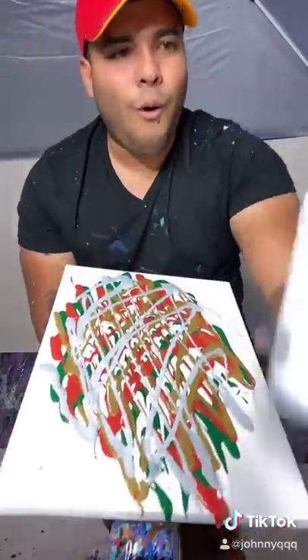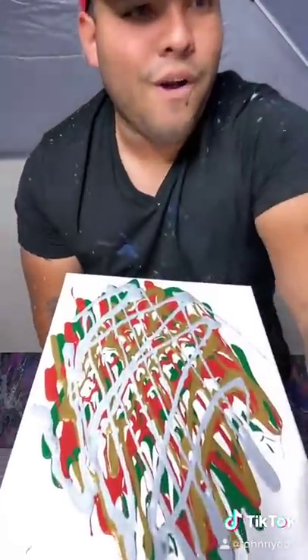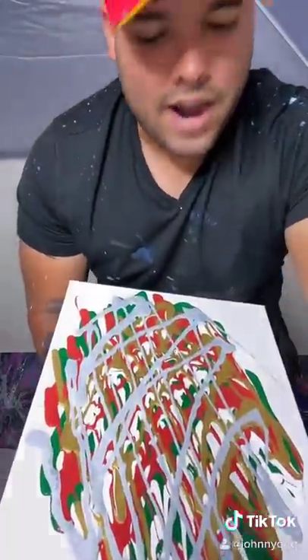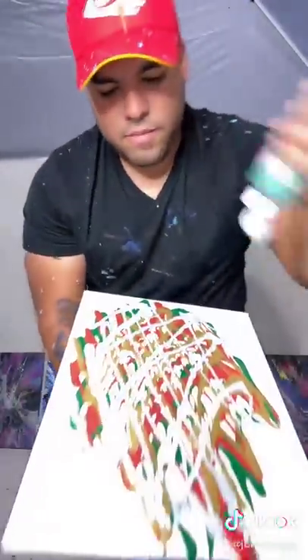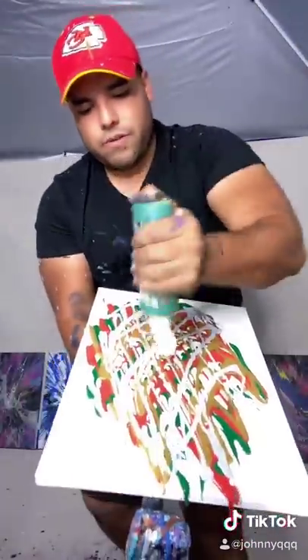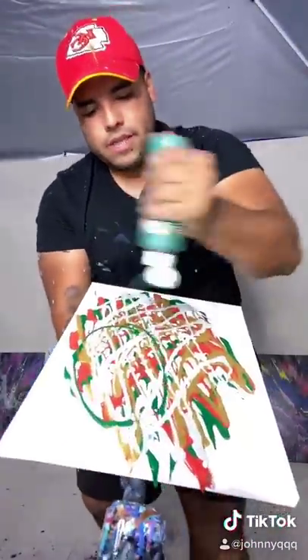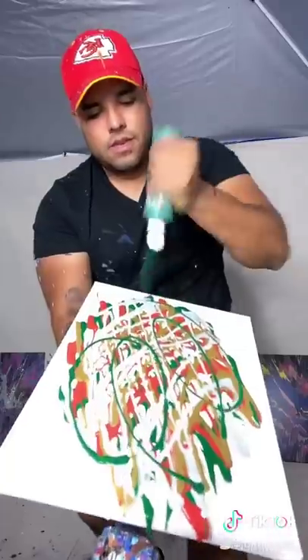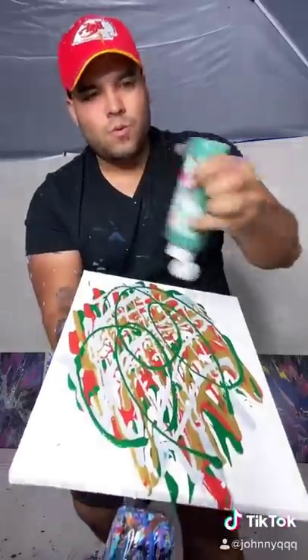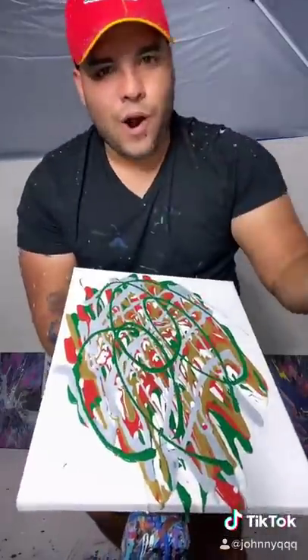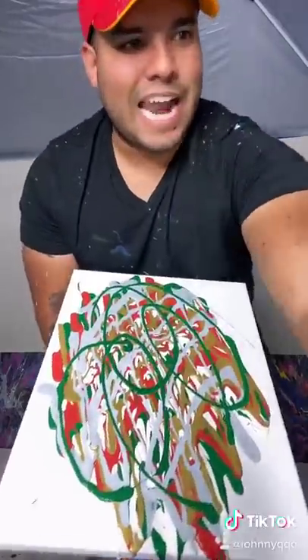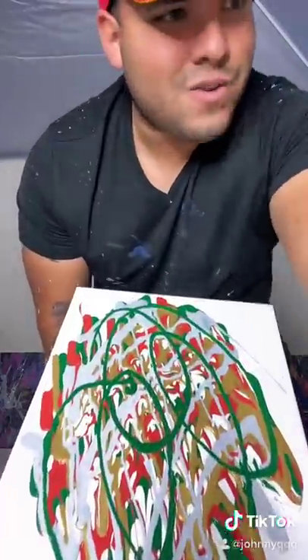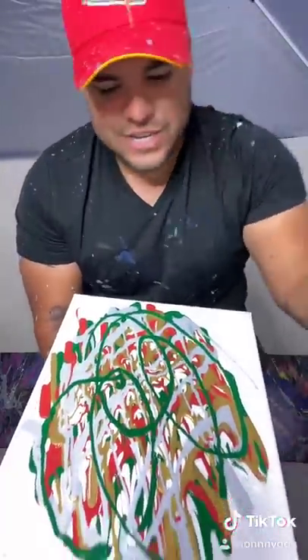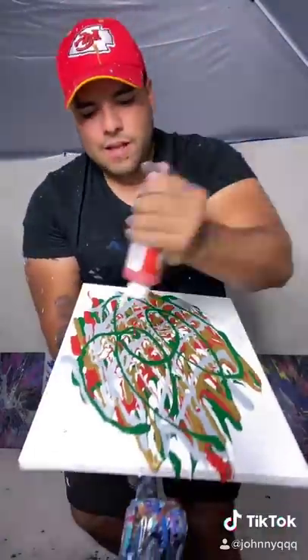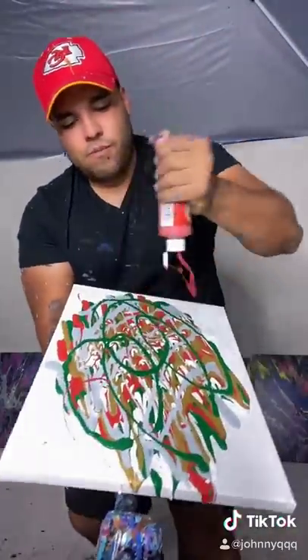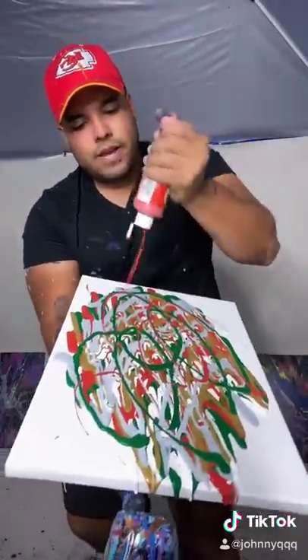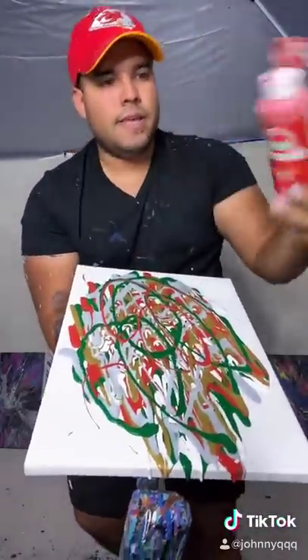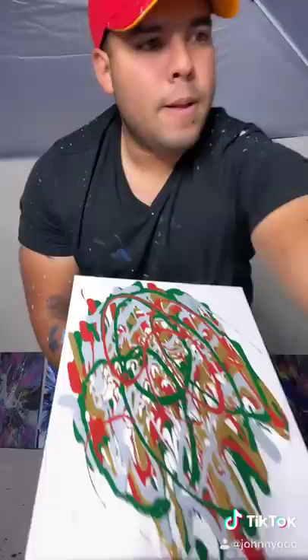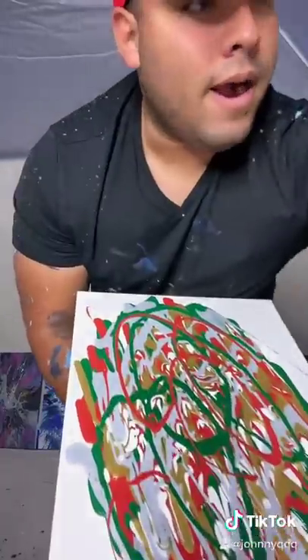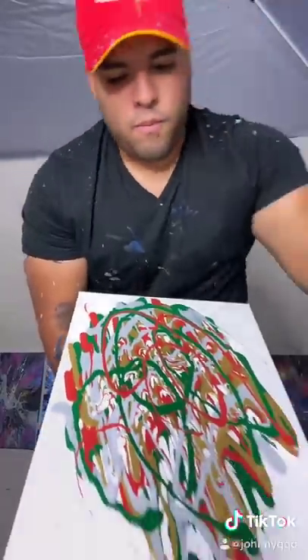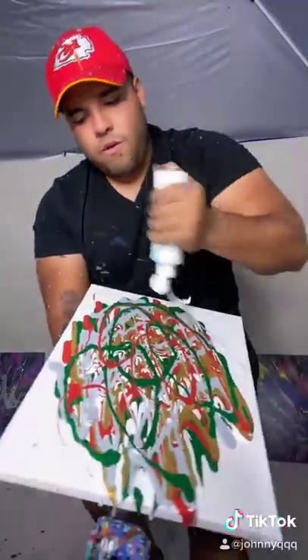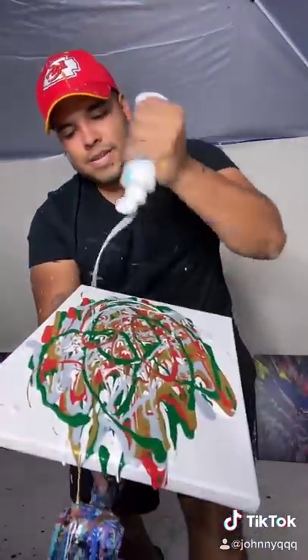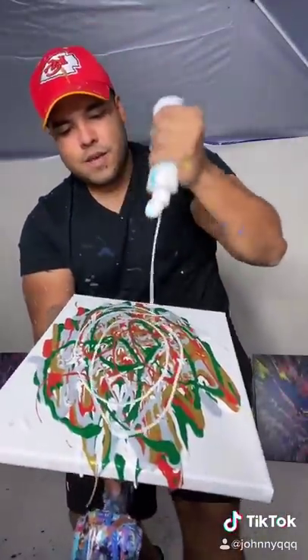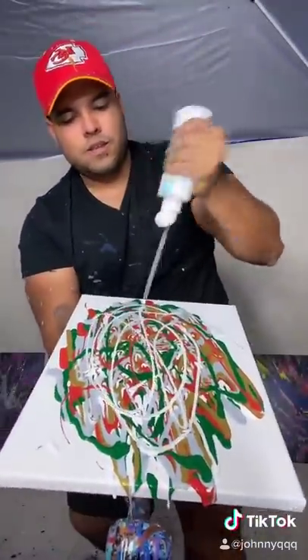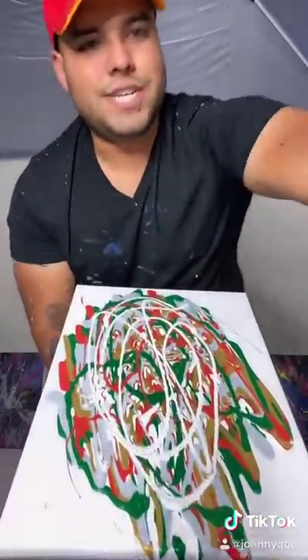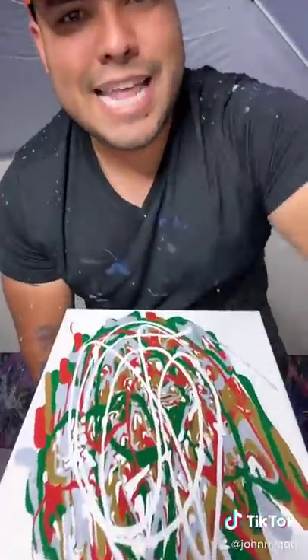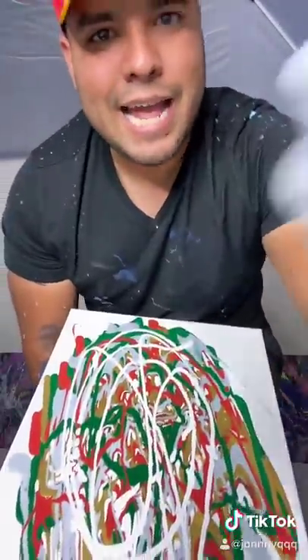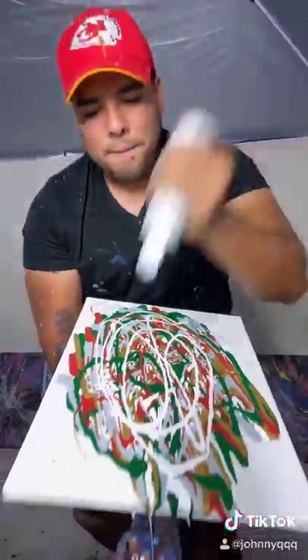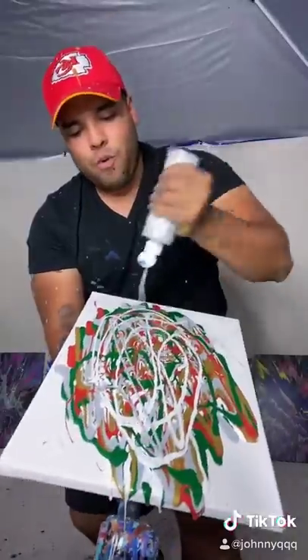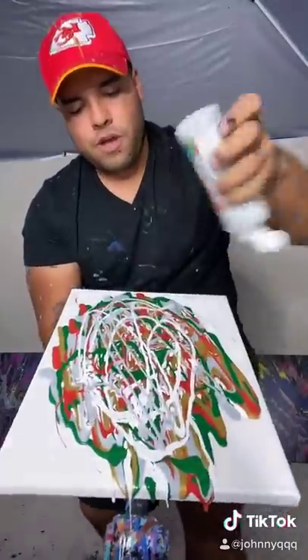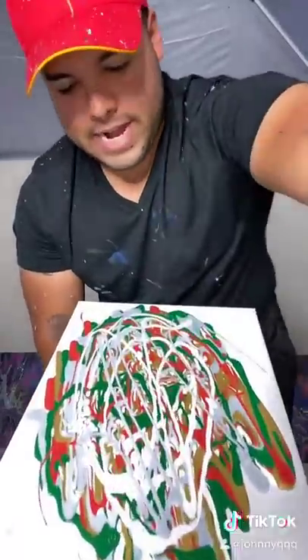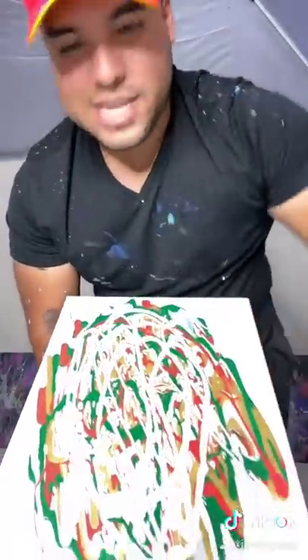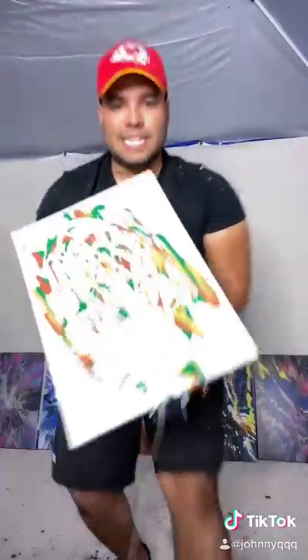Let's have a little bit more green — oh, the squirts, gotta love the squirts. A little more red, a little more white, just like that, and boom. Alright guys, let's spin this.